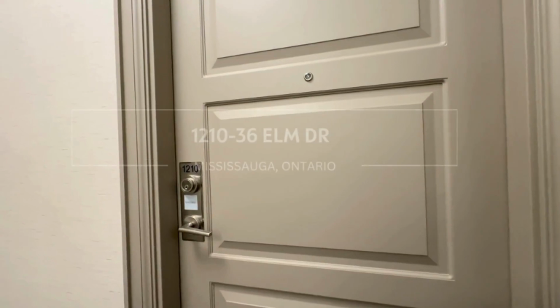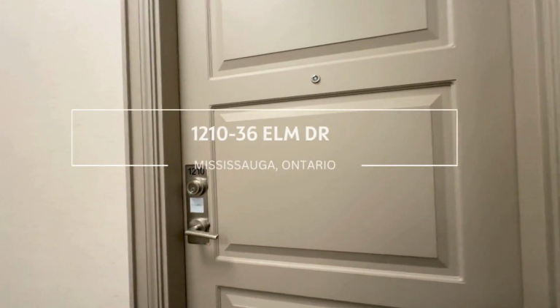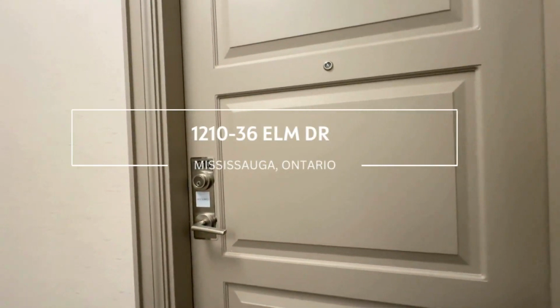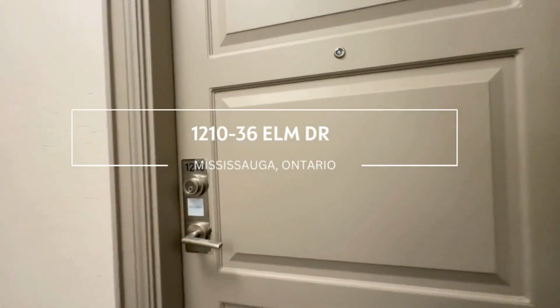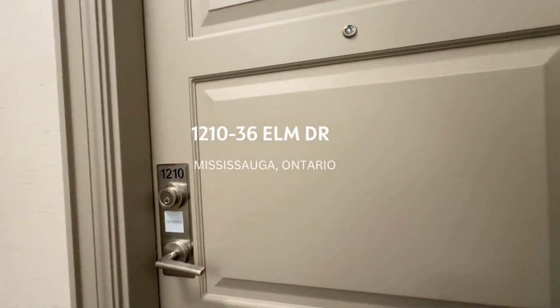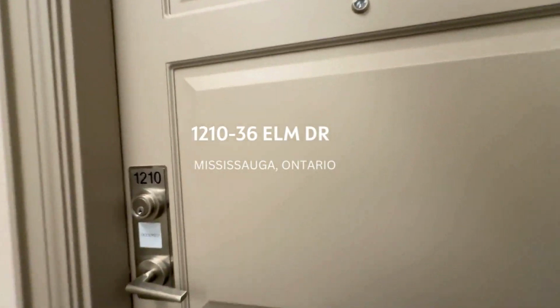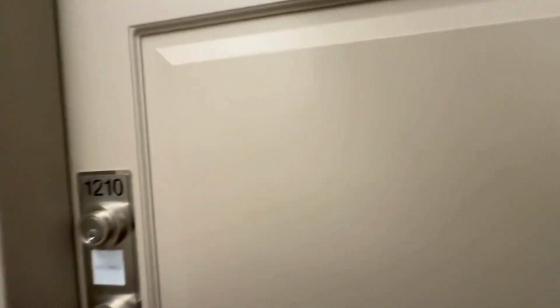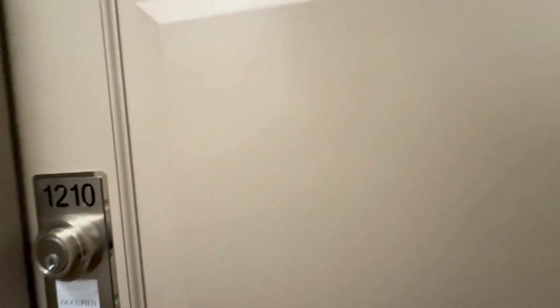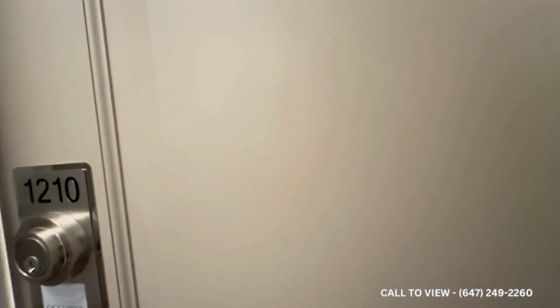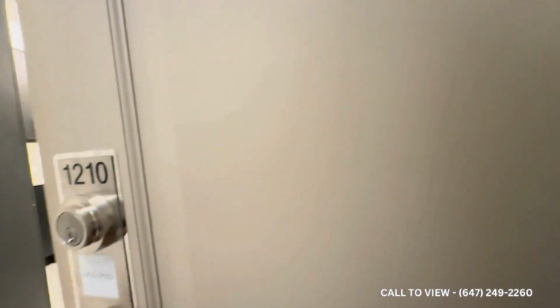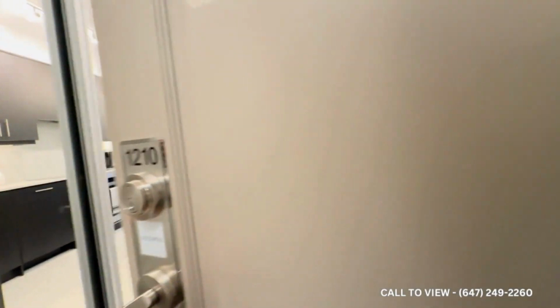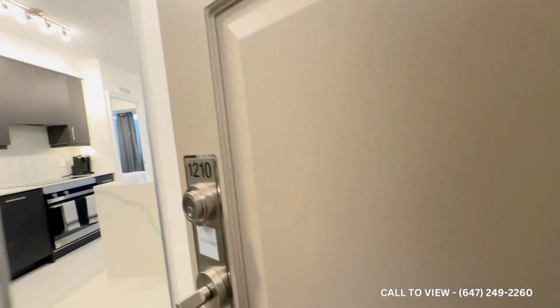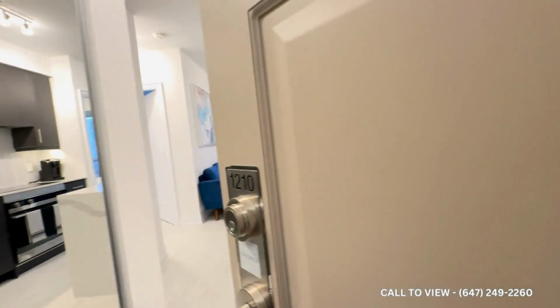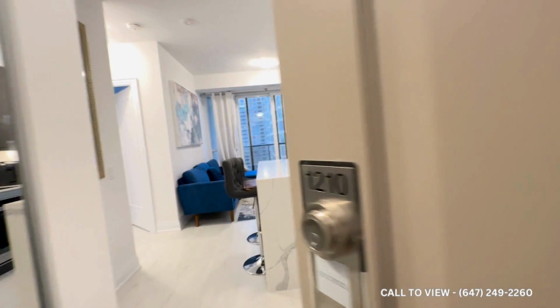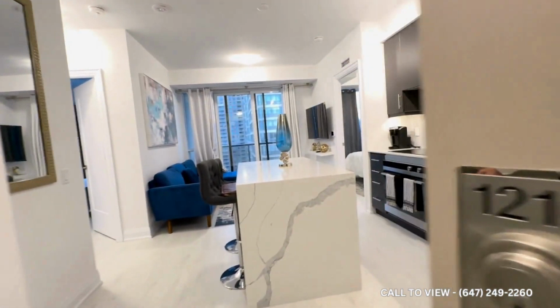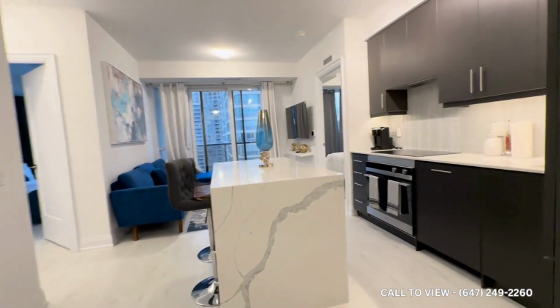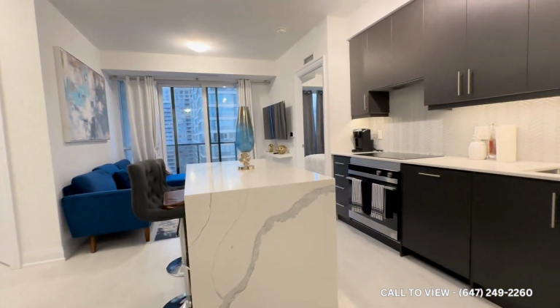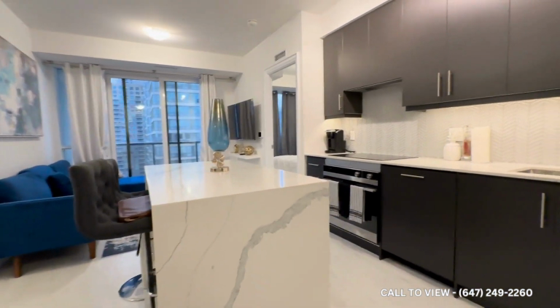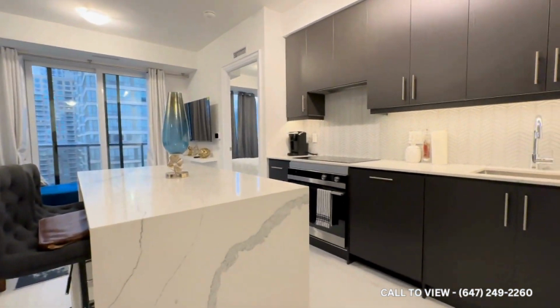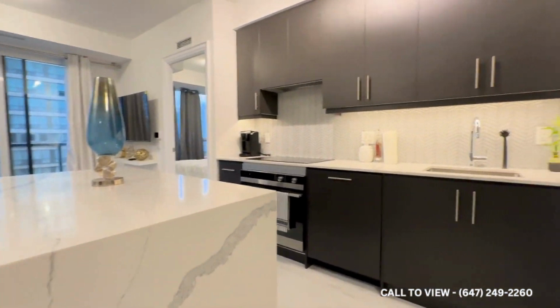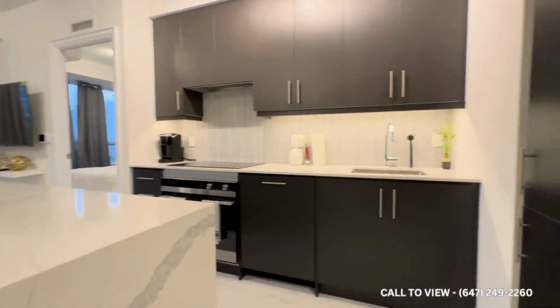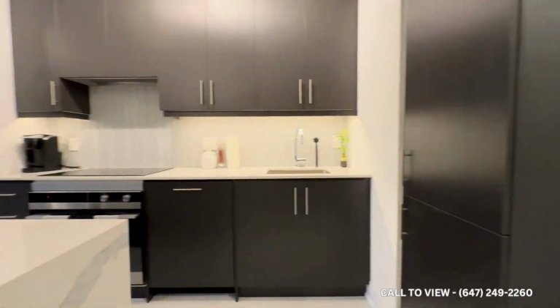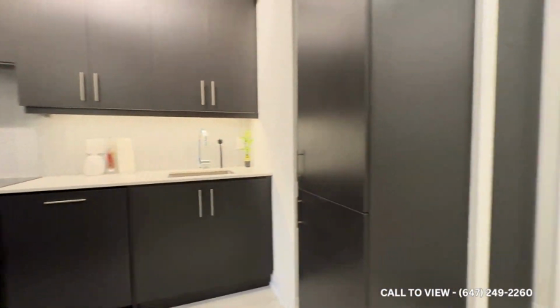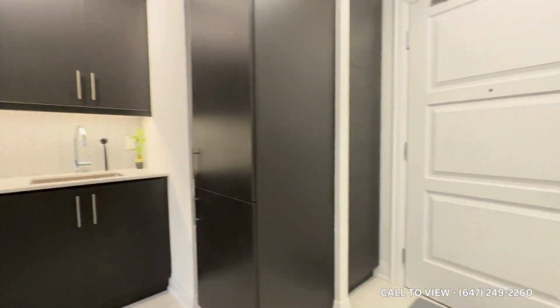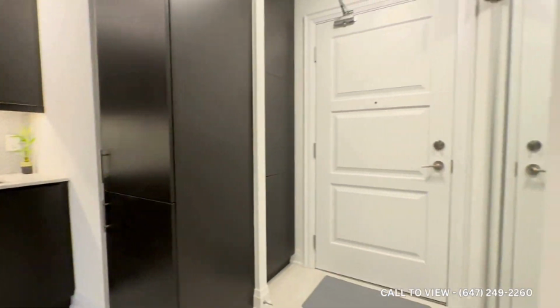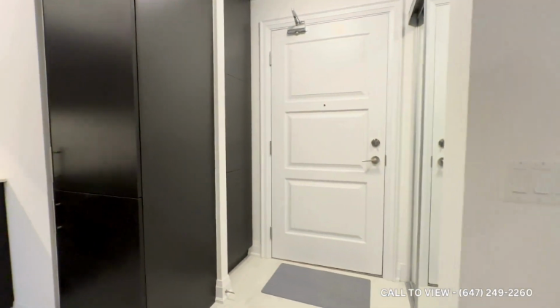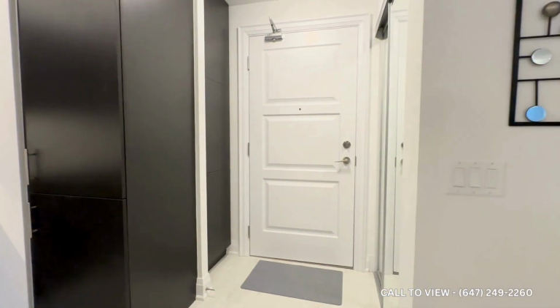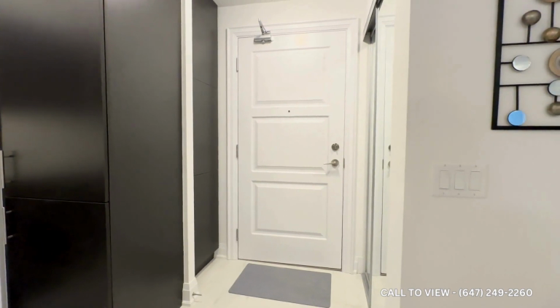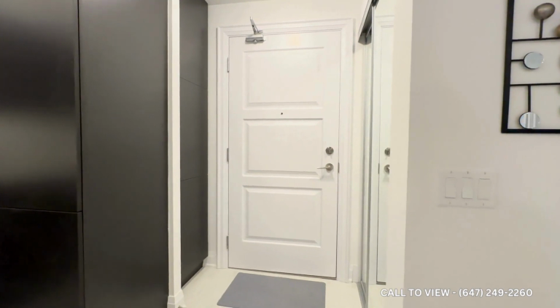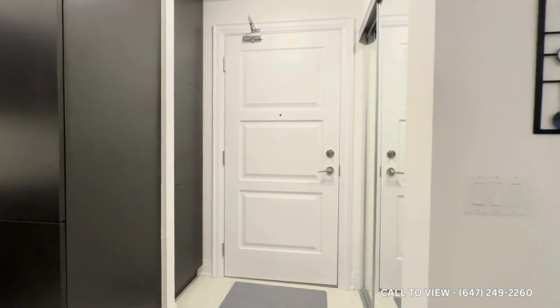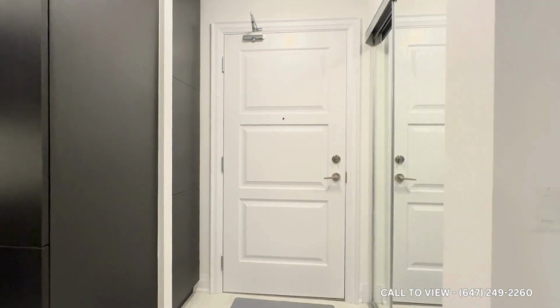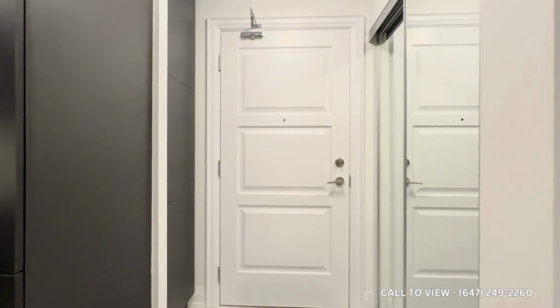Welcome to Unit 1210 here at 36 Elm Drive in Mississauga, Ontario. This is a beautiful two-bedroom, two-bathroom with approximately 750 square feet.